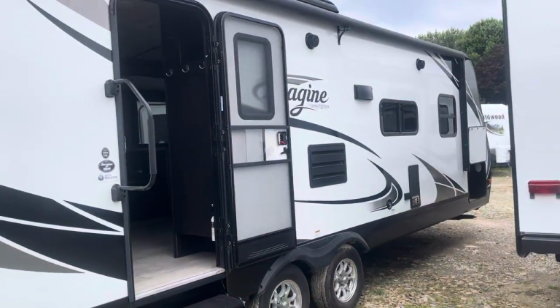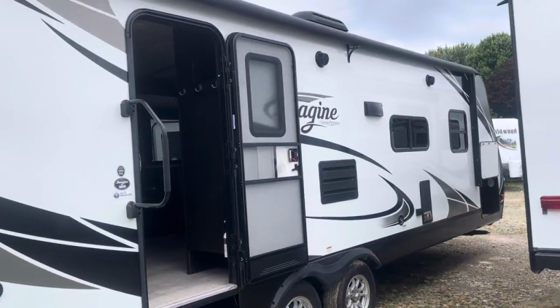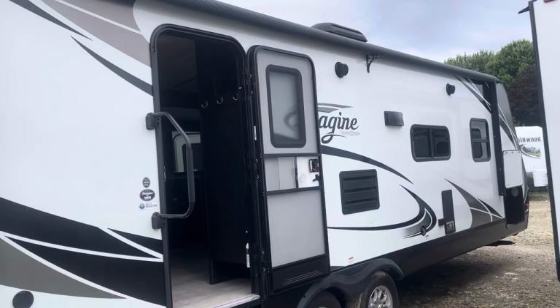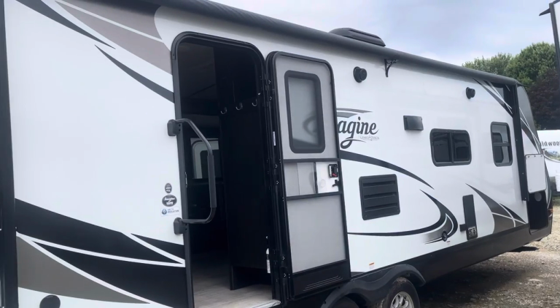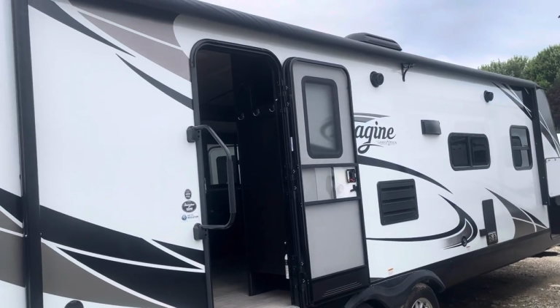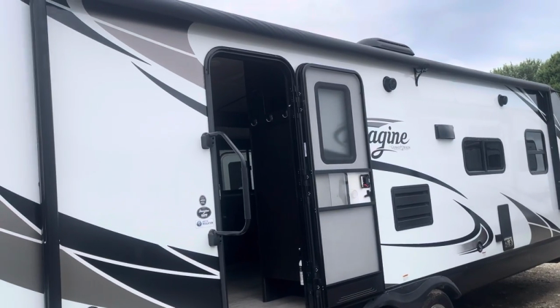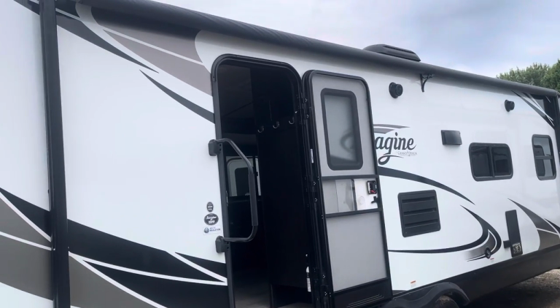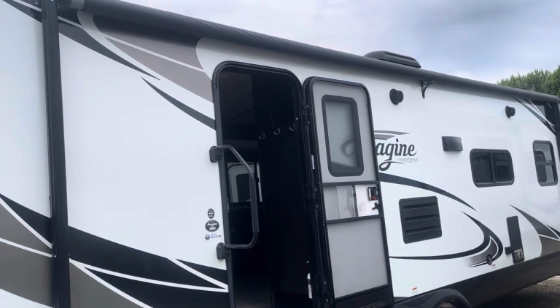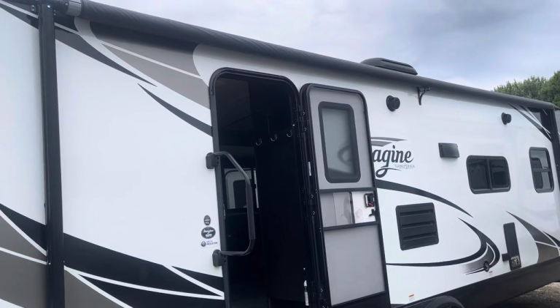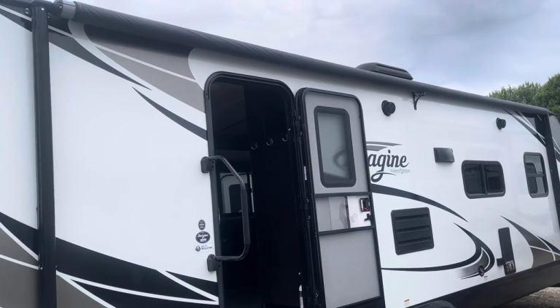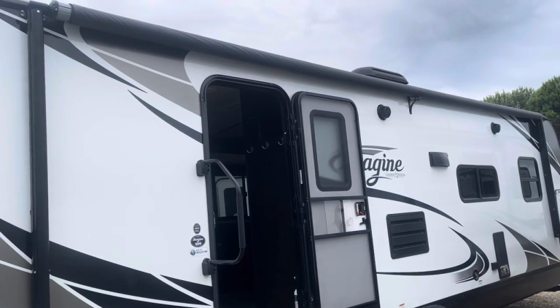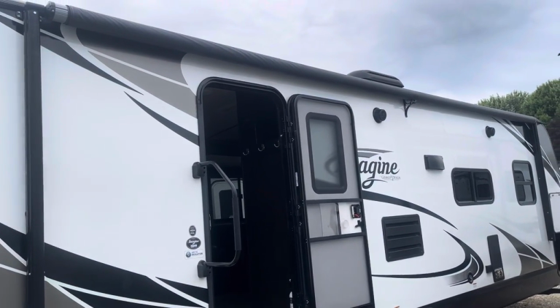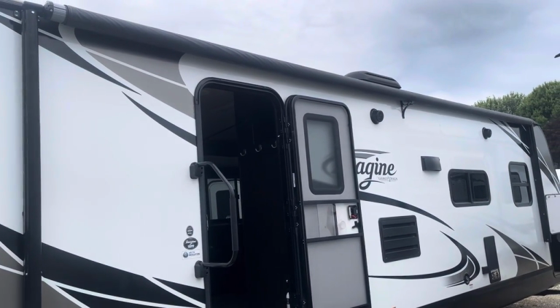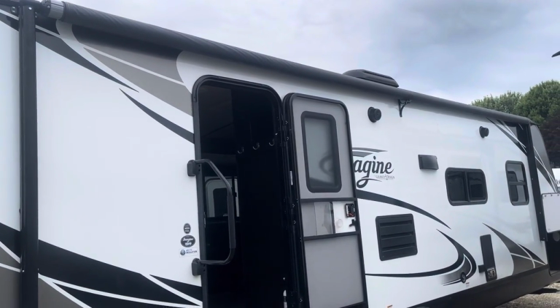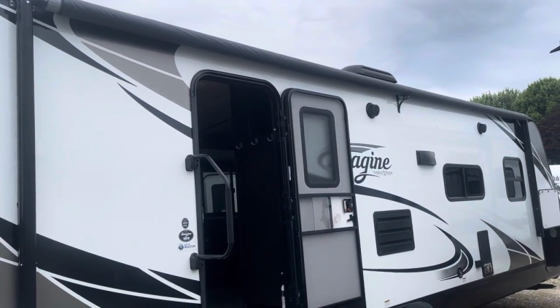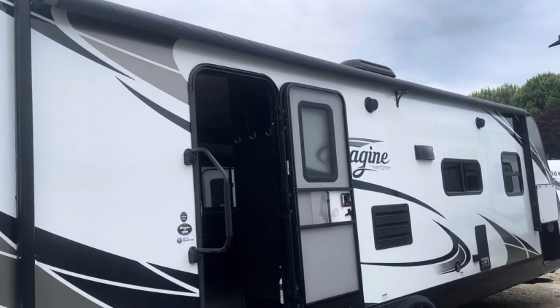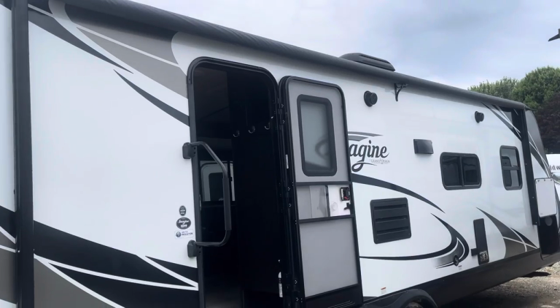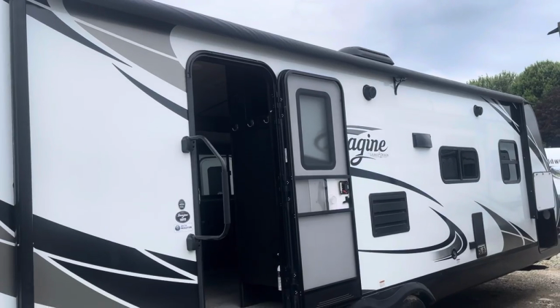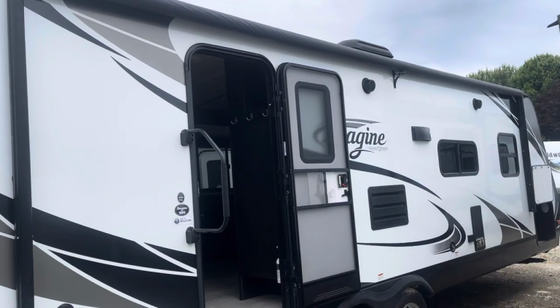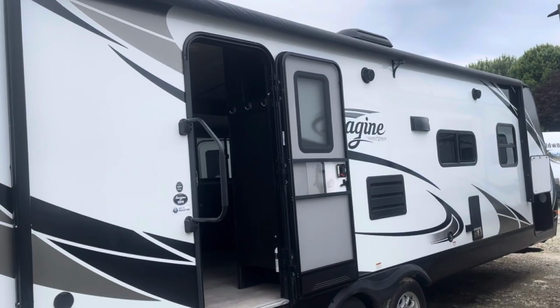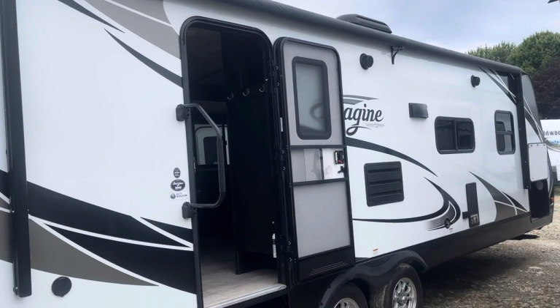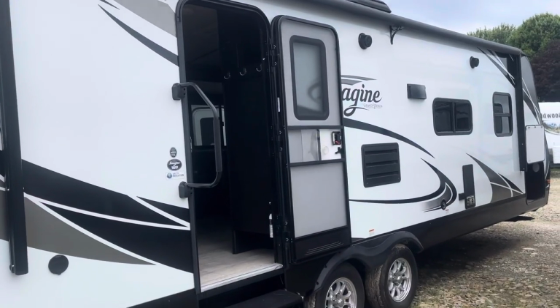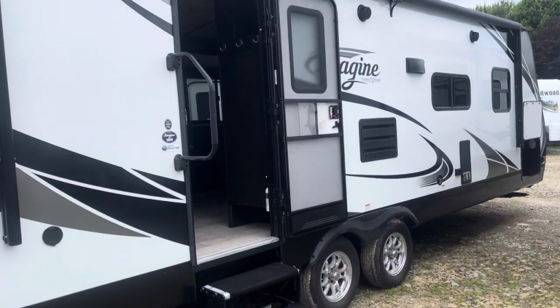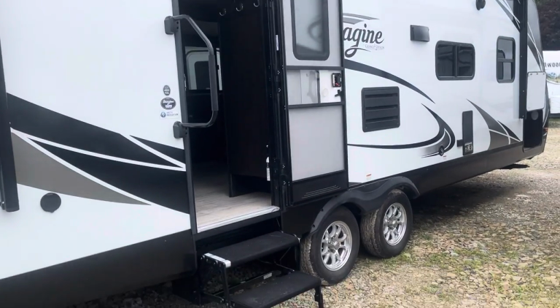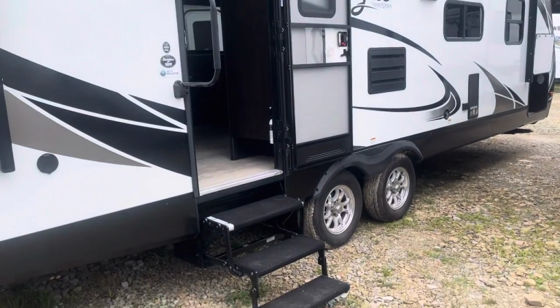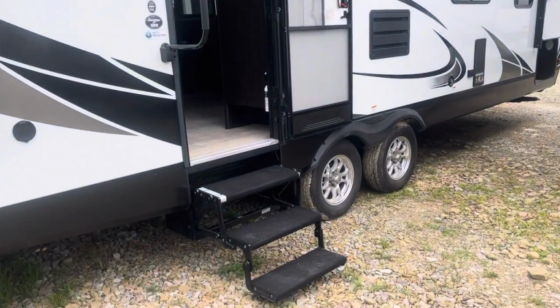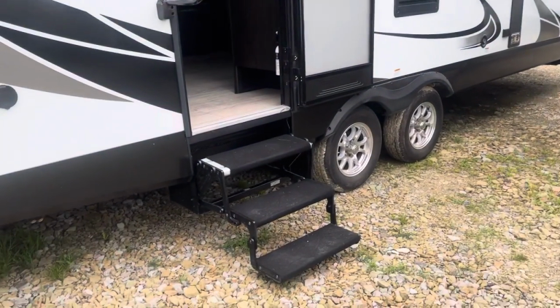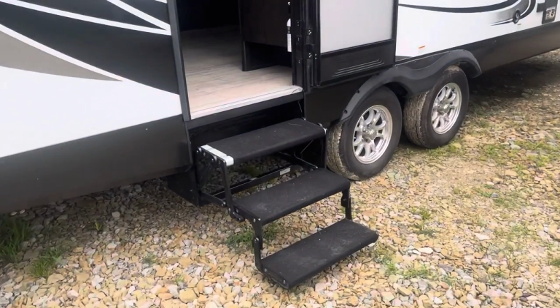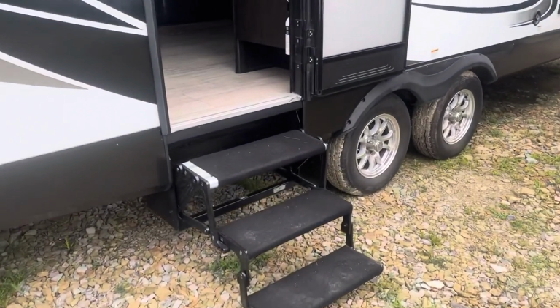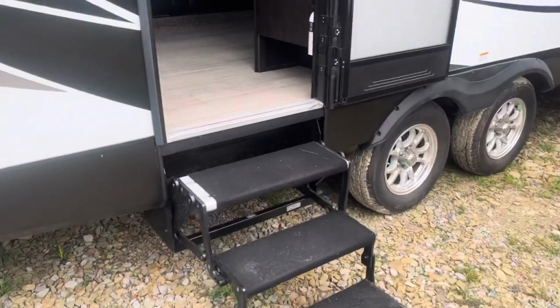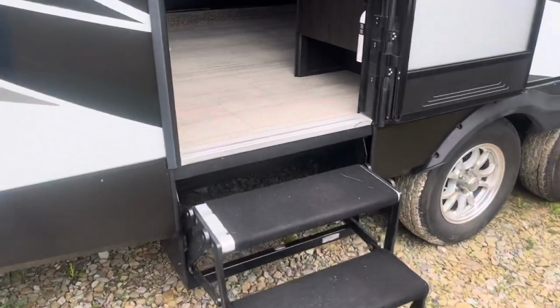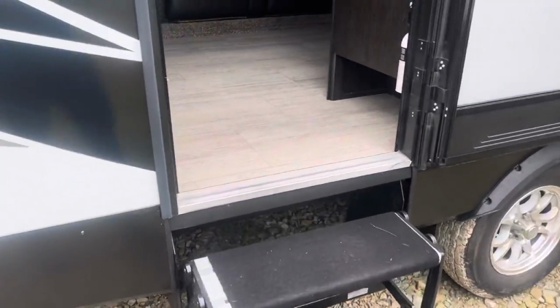Here's the camp side of the trailer. It has indoor-outdoor speakers and a large awning with an LED light strip. Let's check out inside.